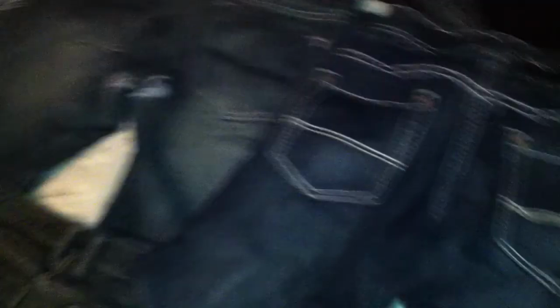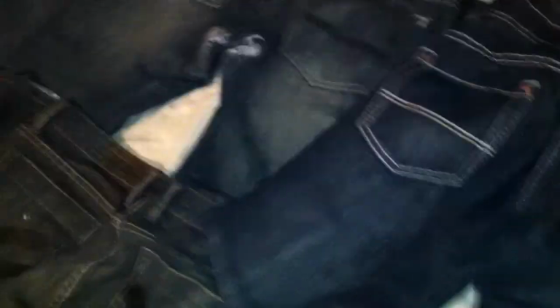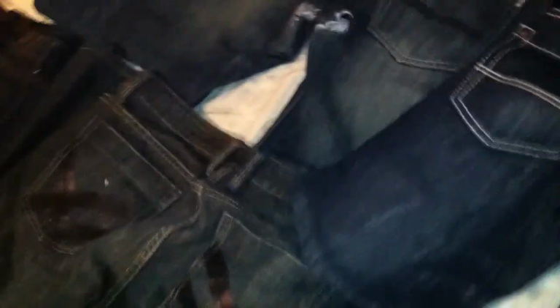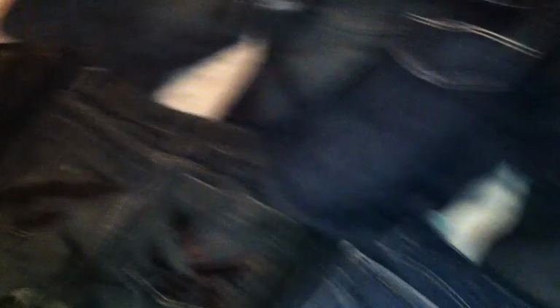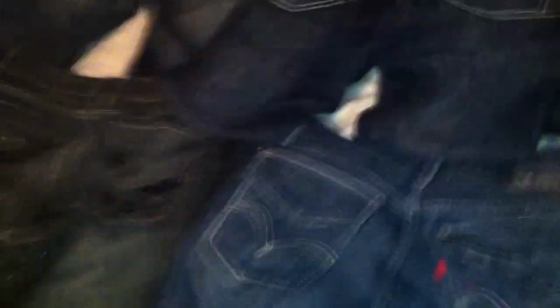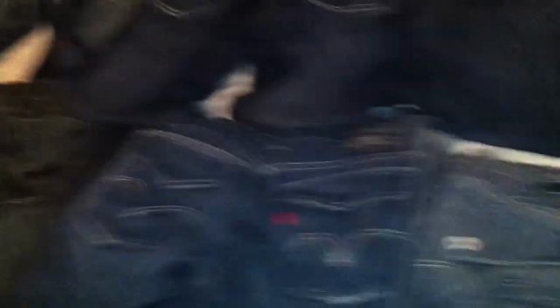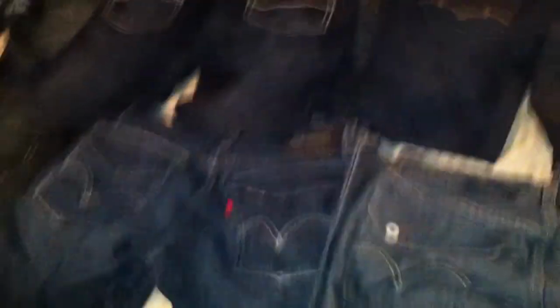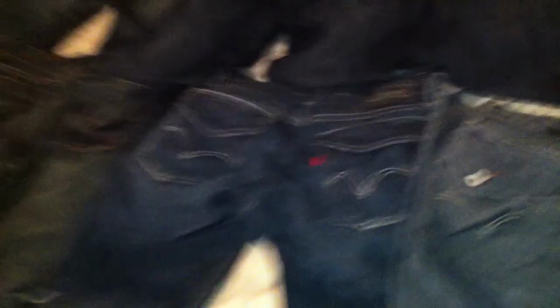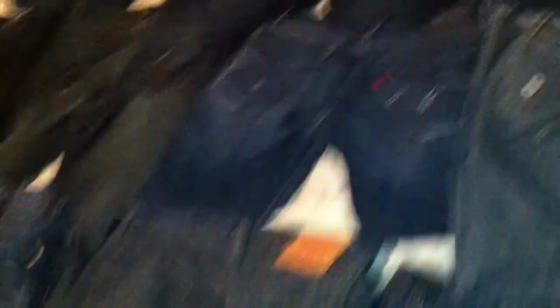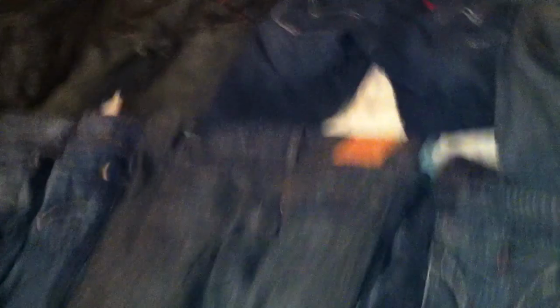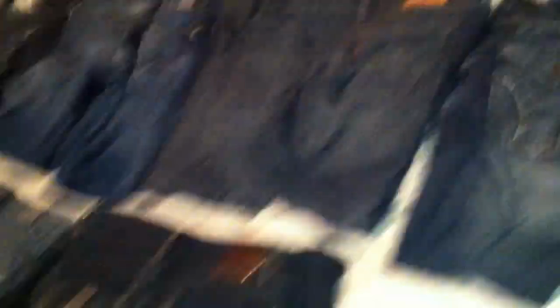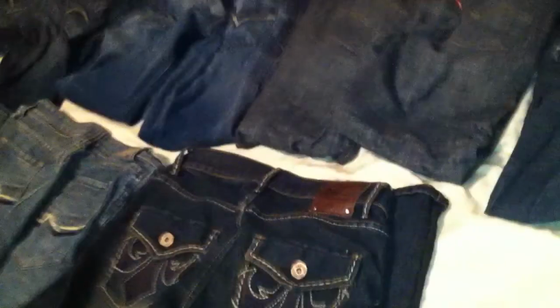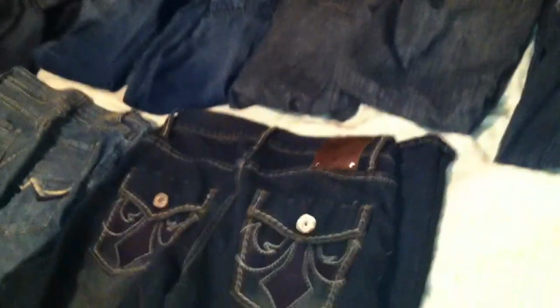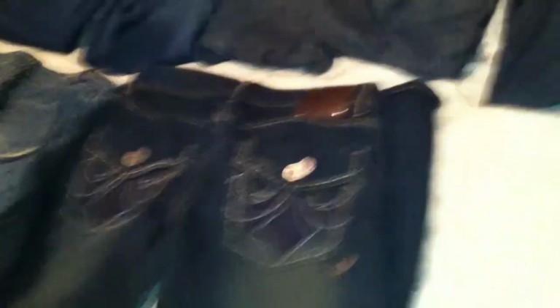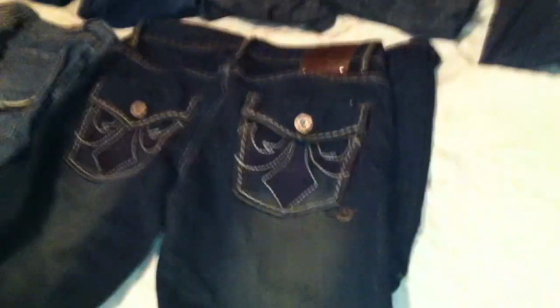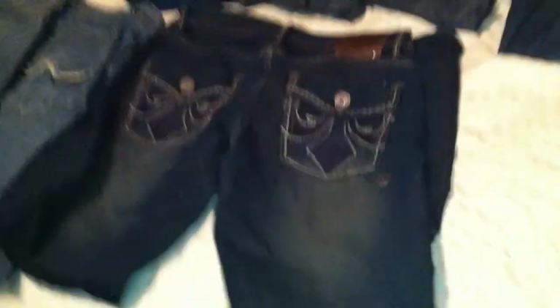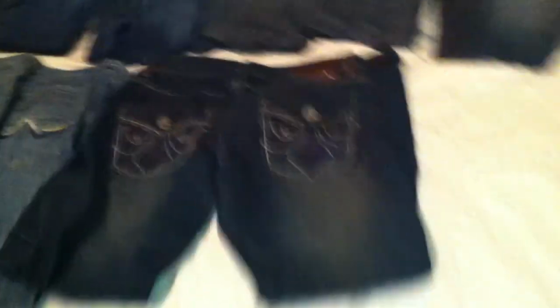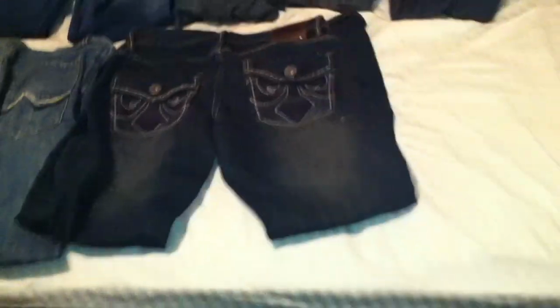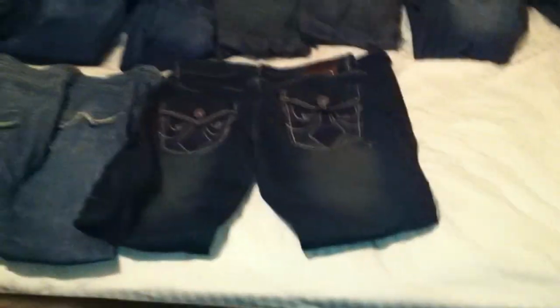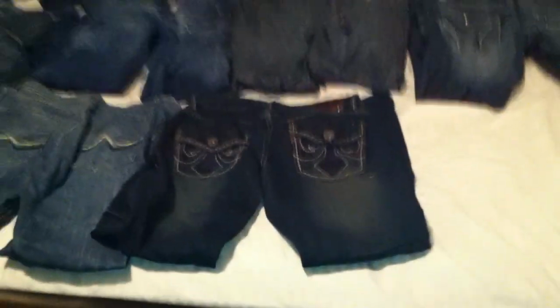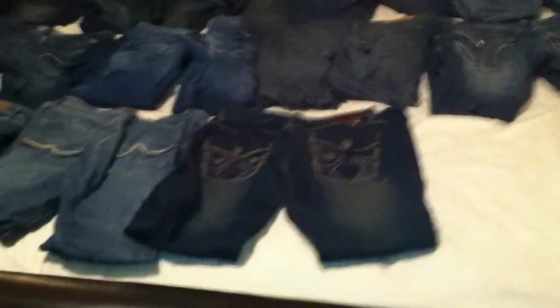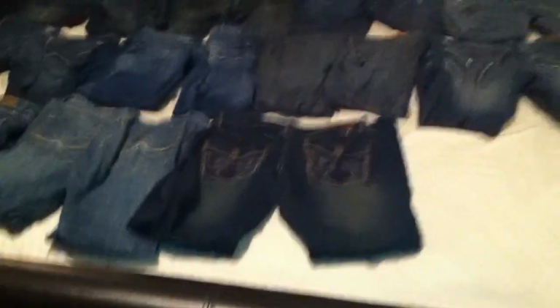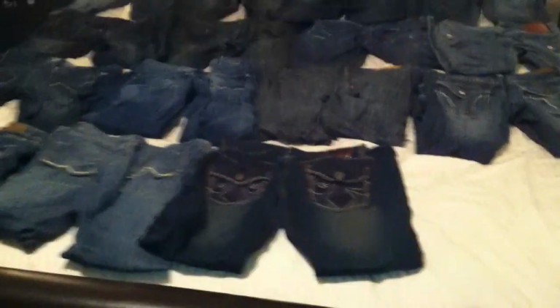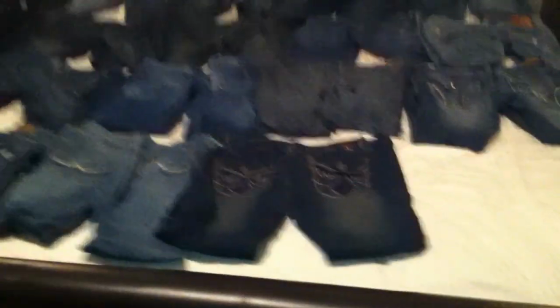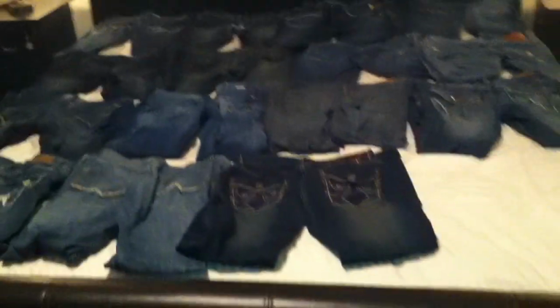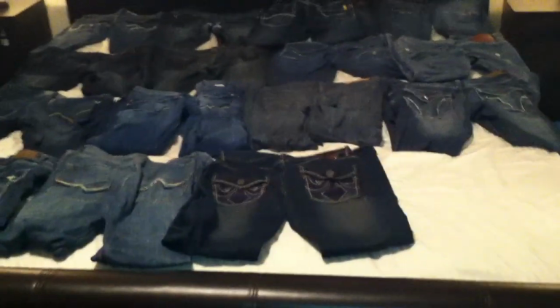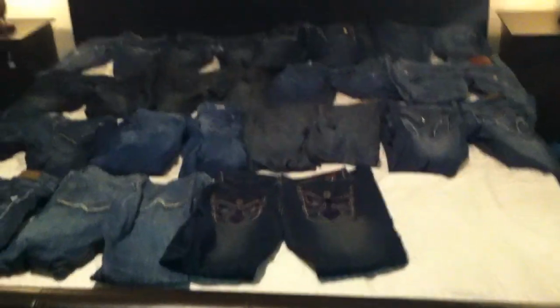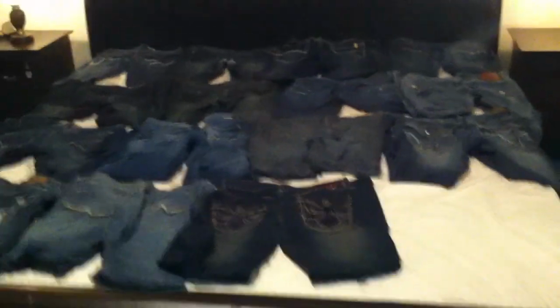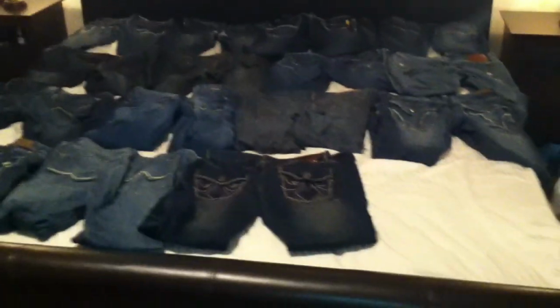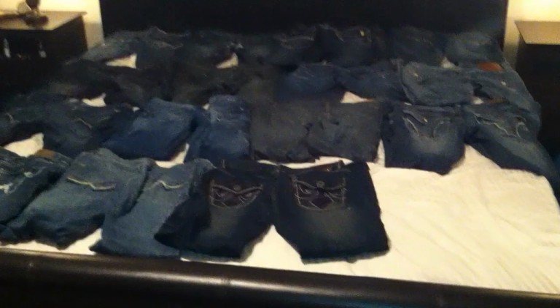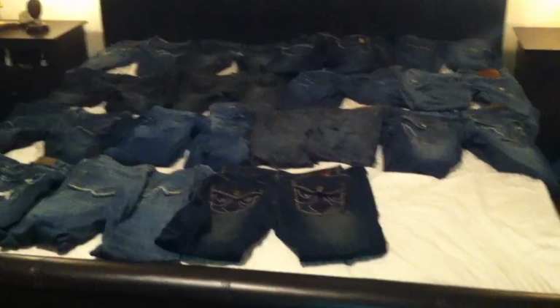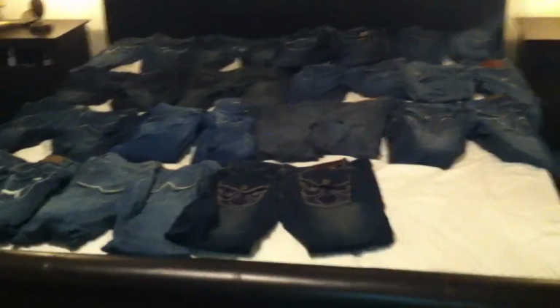So there you have it — my jean collection, 16 of them. Nothing spectacular. I don't spend too much on one pair of jeans.